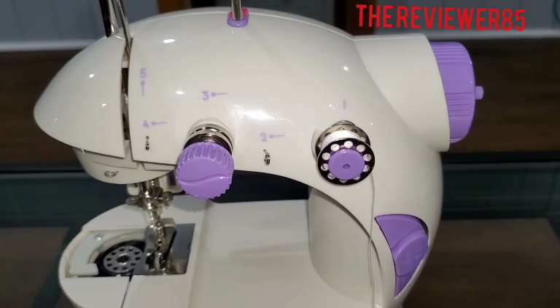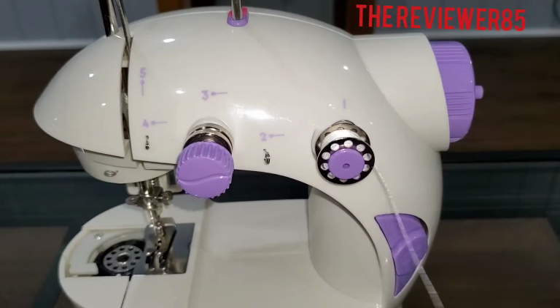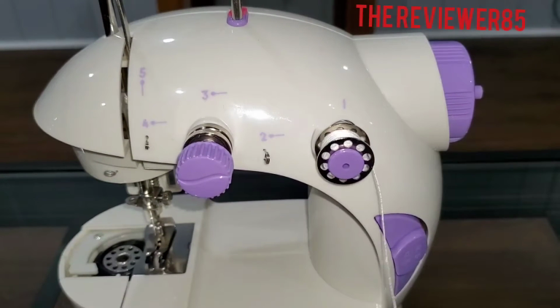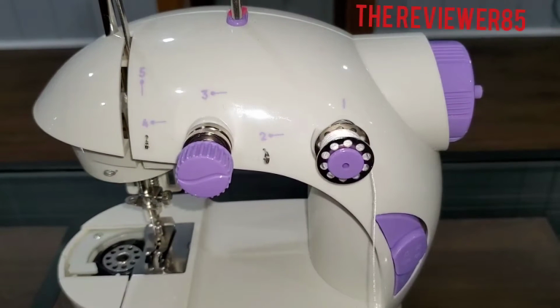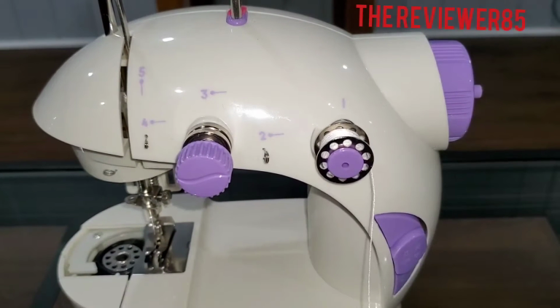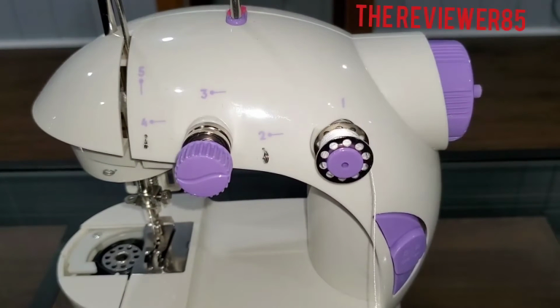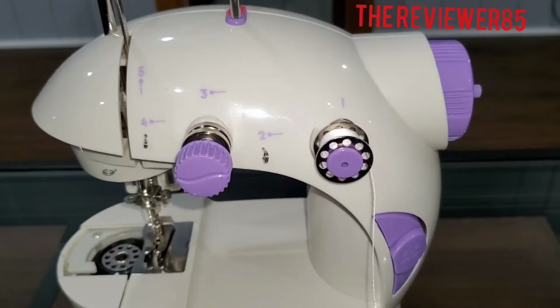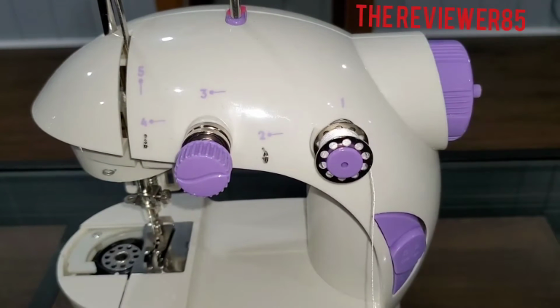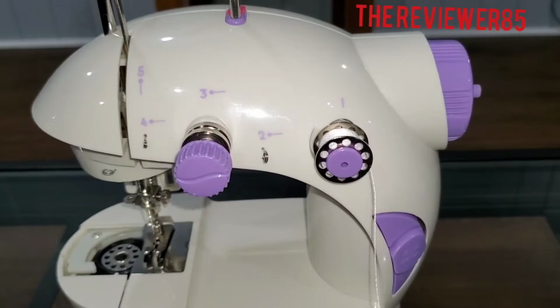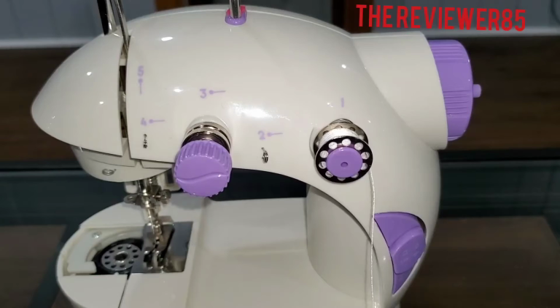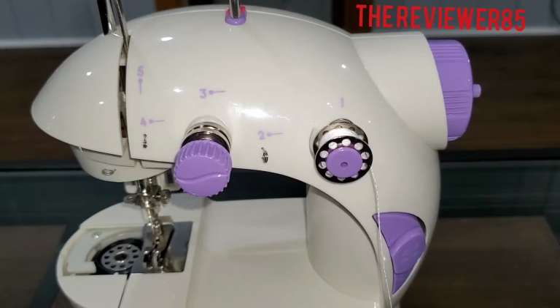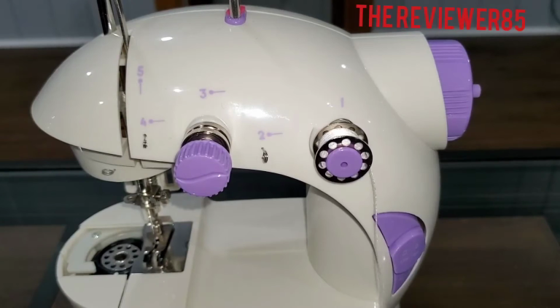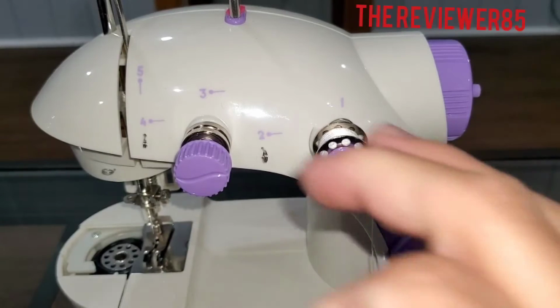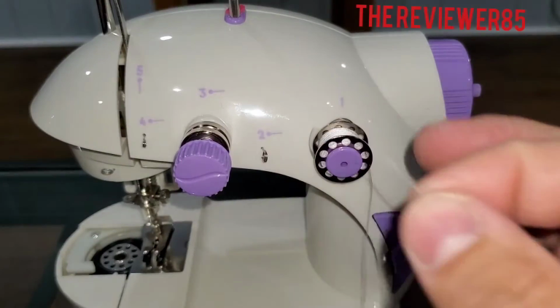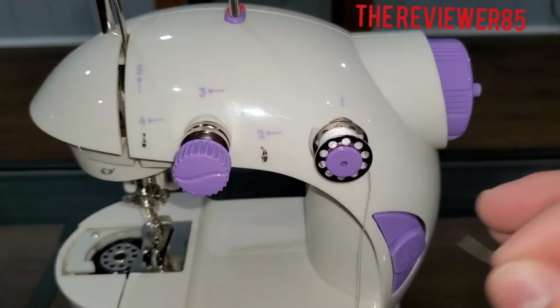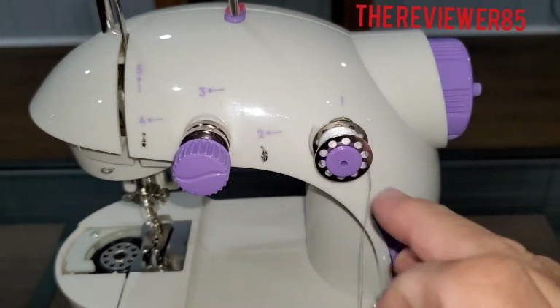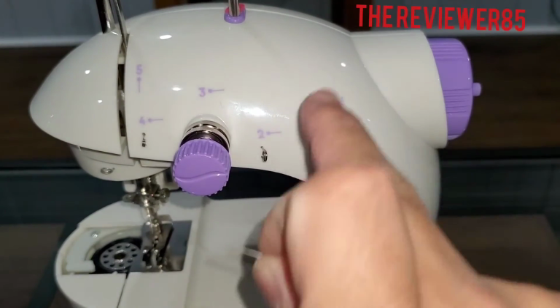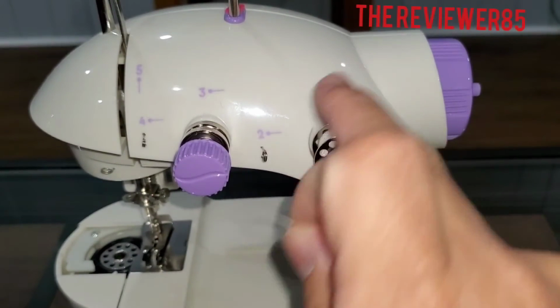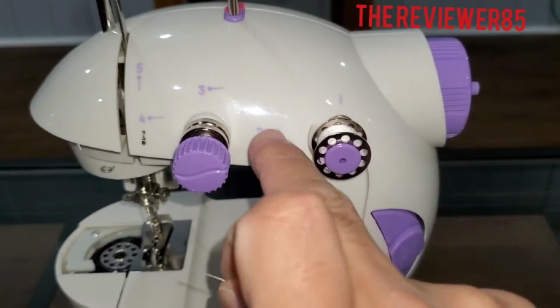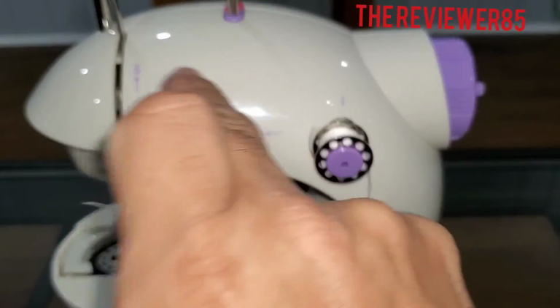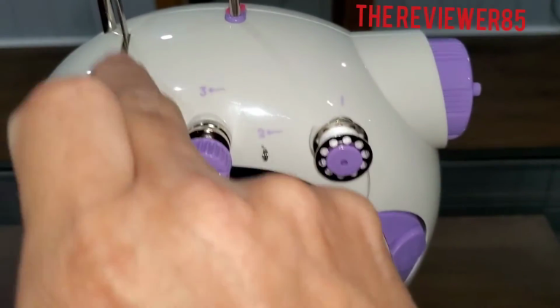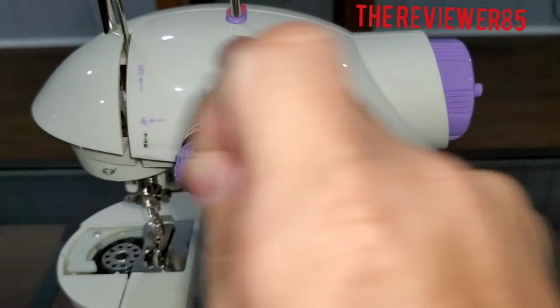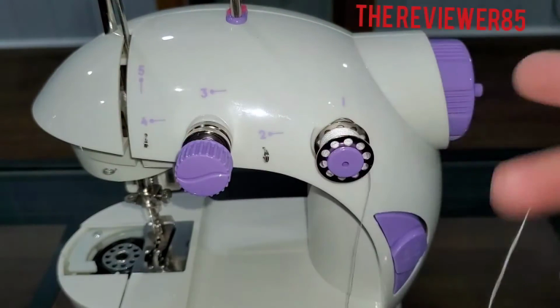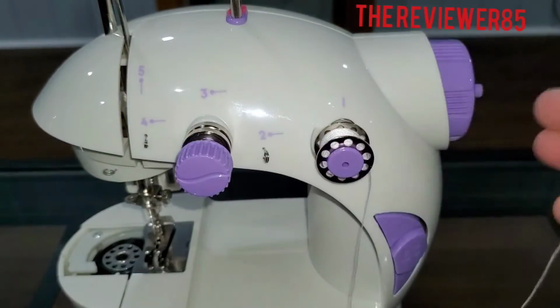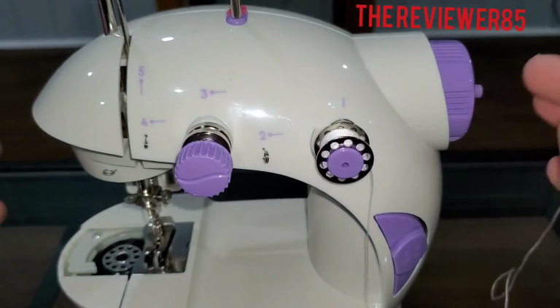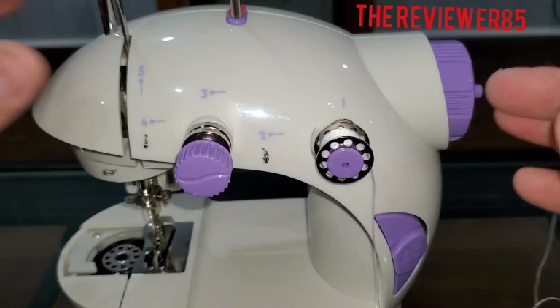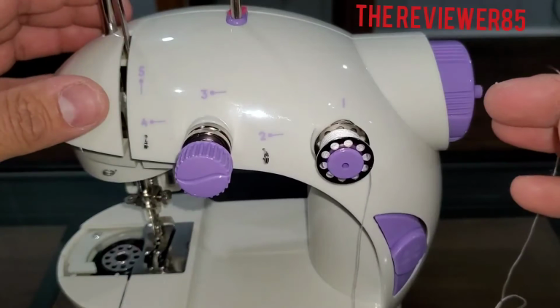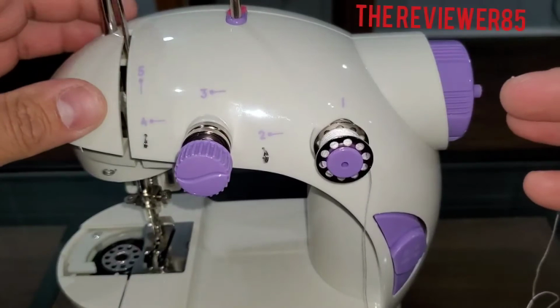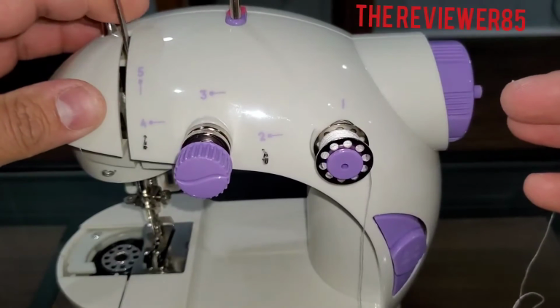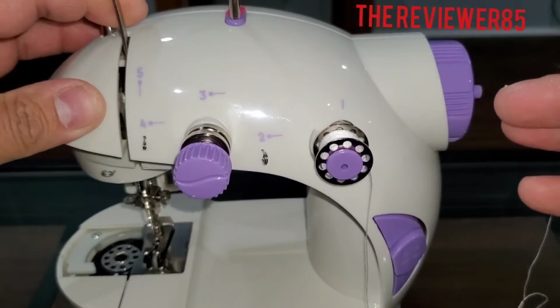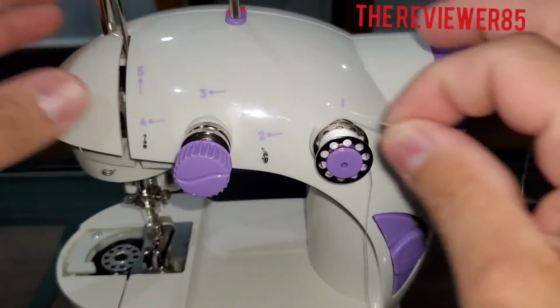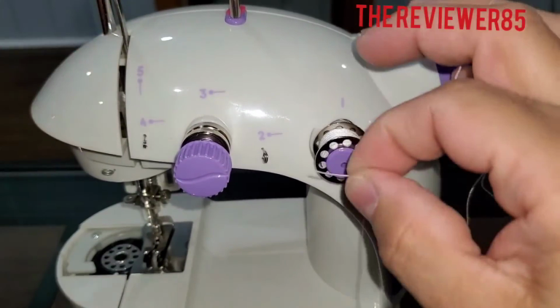I'm going to show you how to thread it real quick. So we're going to start off threading the top — you have the numbers, all you have to do is follow the numbers.